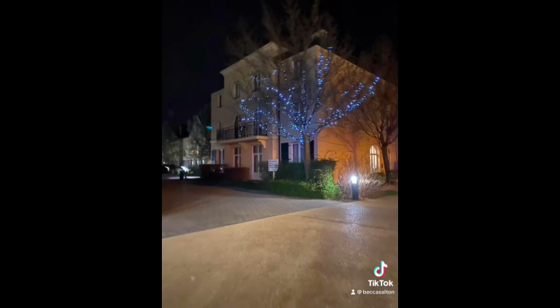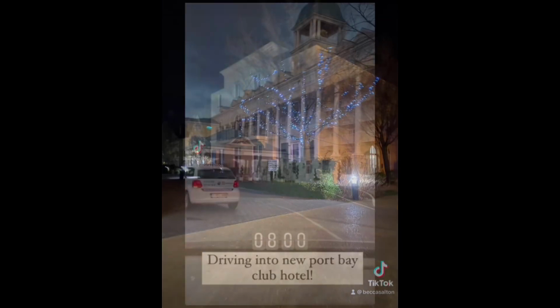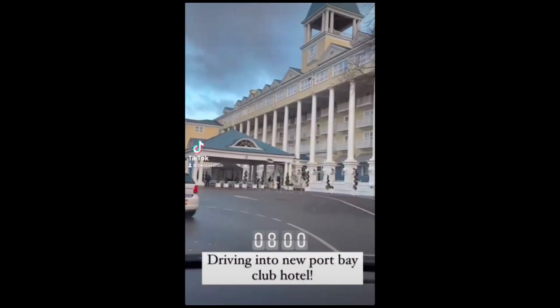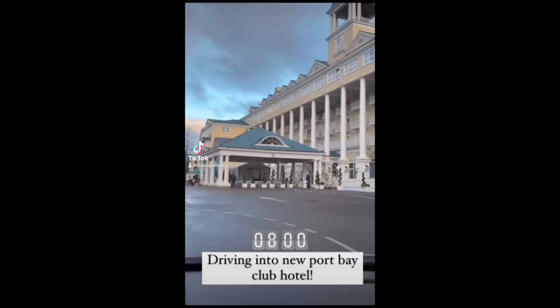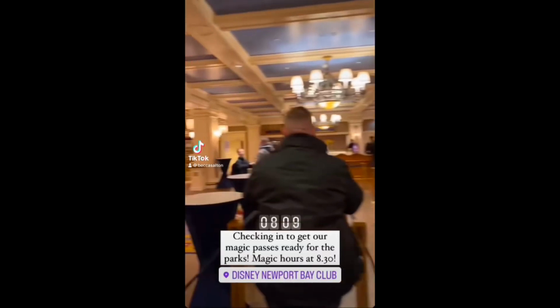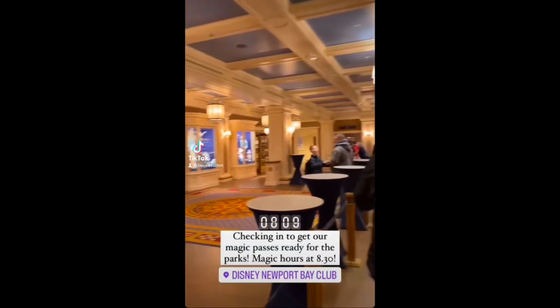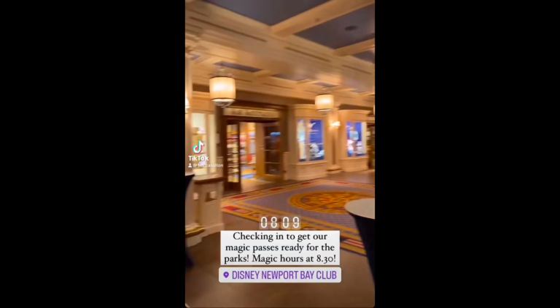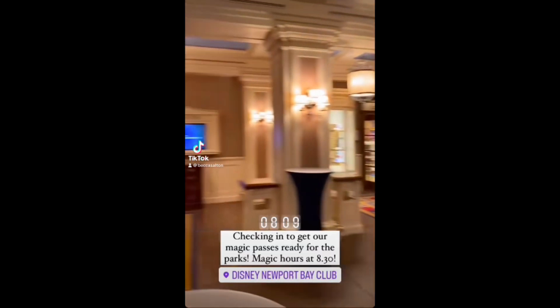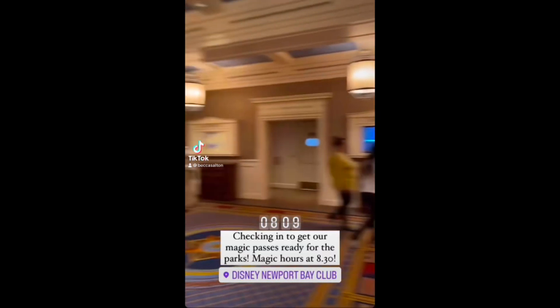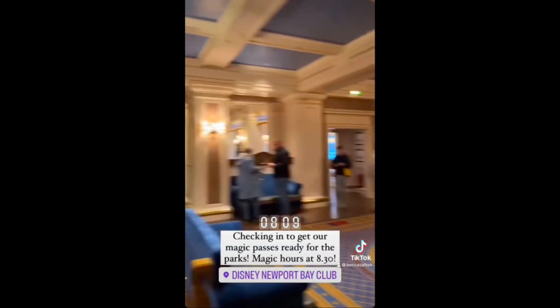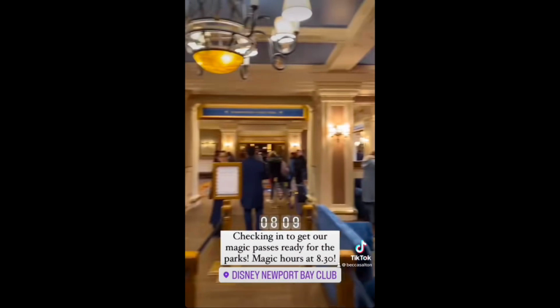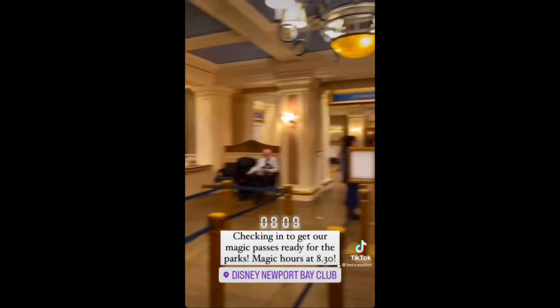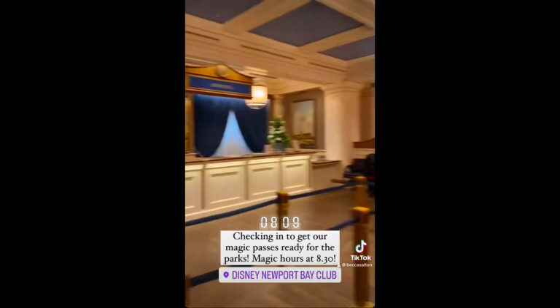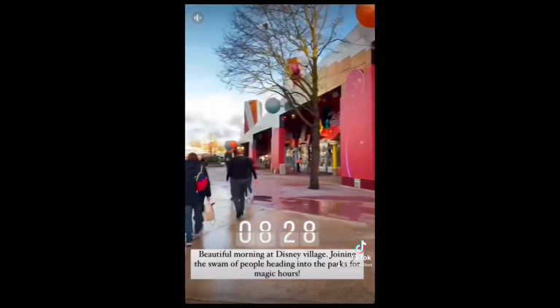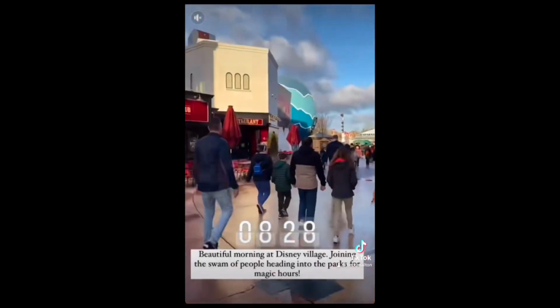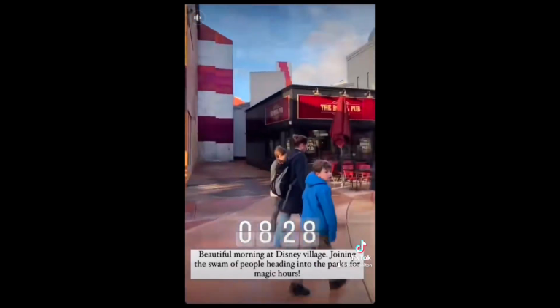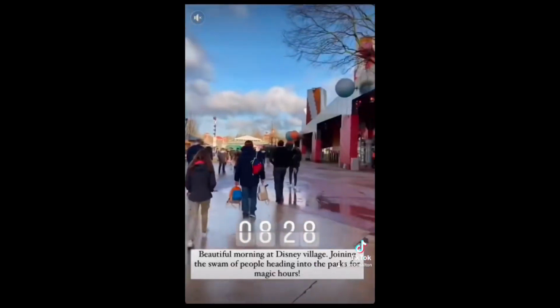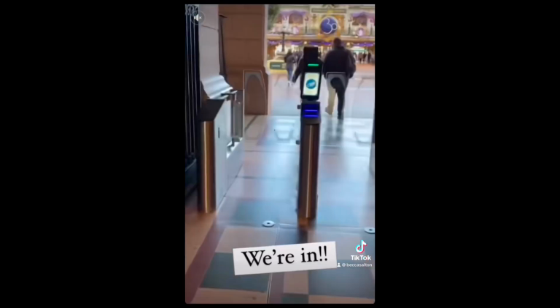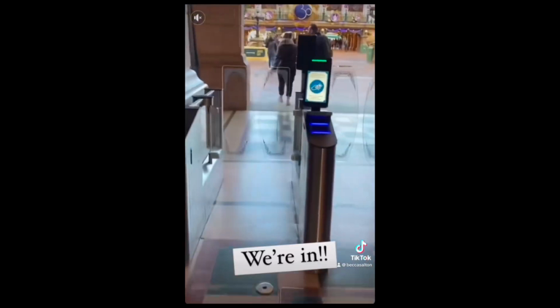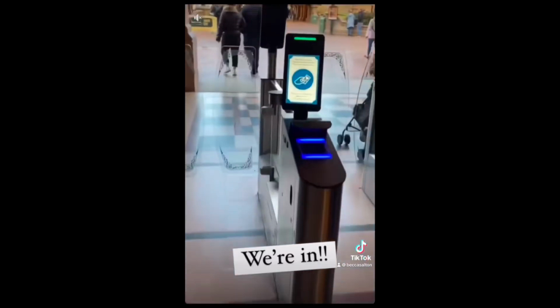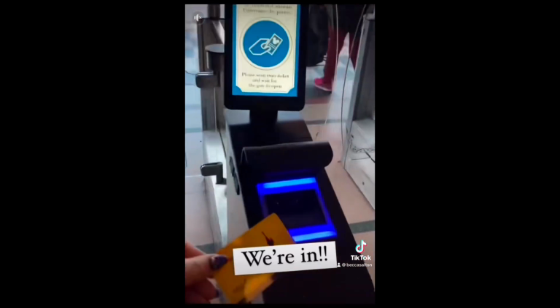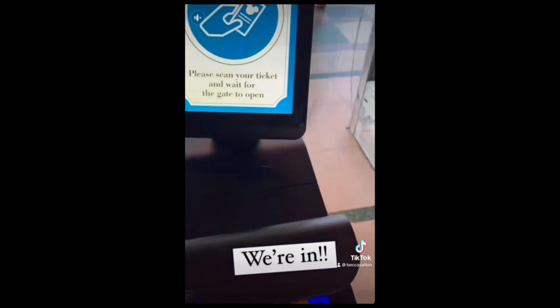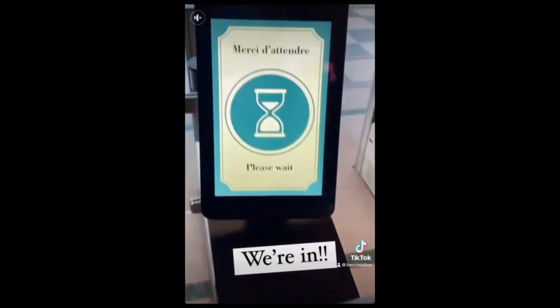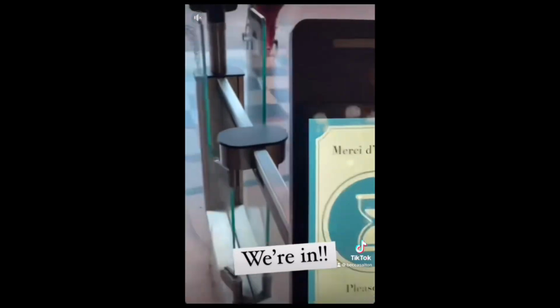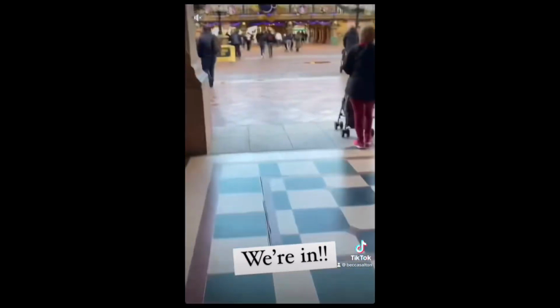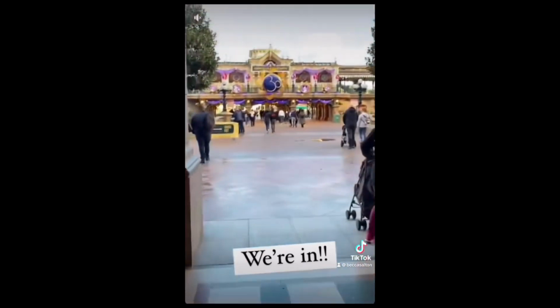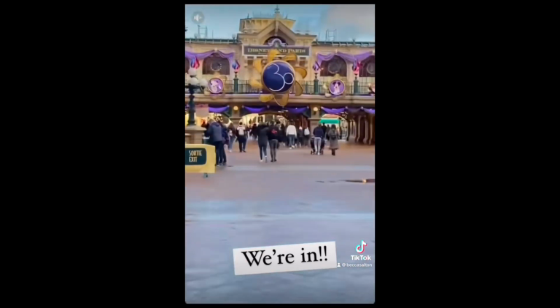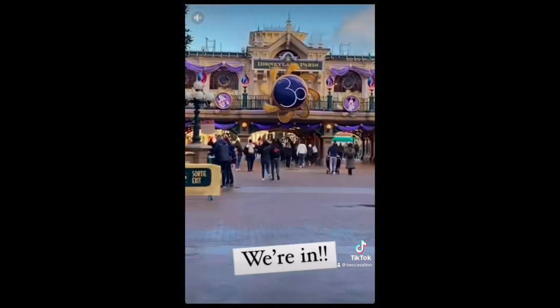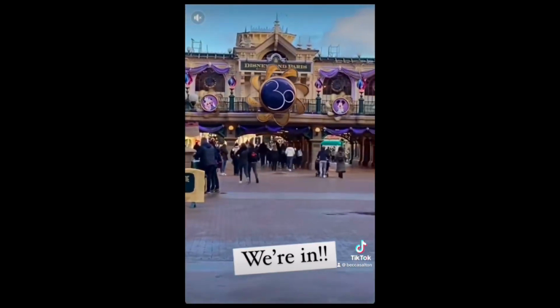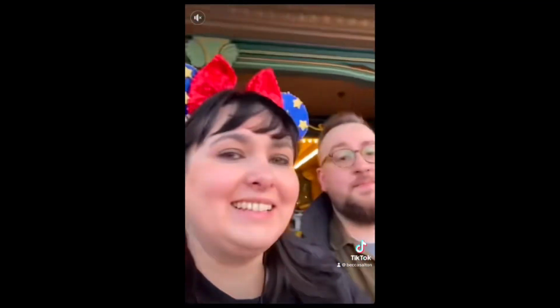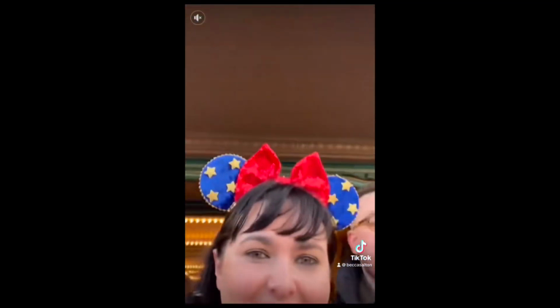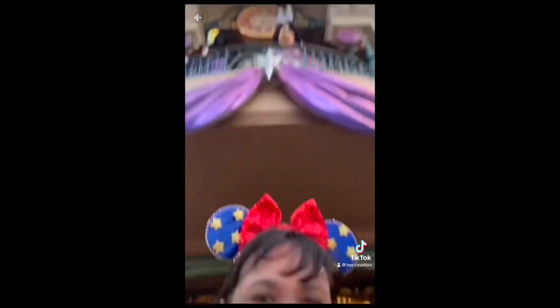We checked out early in the morning and went straight to Newport Bay. We picked up our park tickets and walked straight through Disney Village to the parks for our first Disney park day. We arrived just in time for Extra Magic Time to start, so we were straight in and saw all the 30th anniversary things.